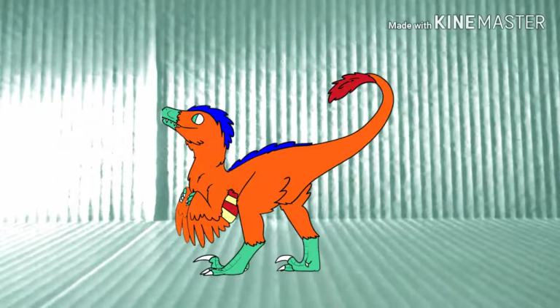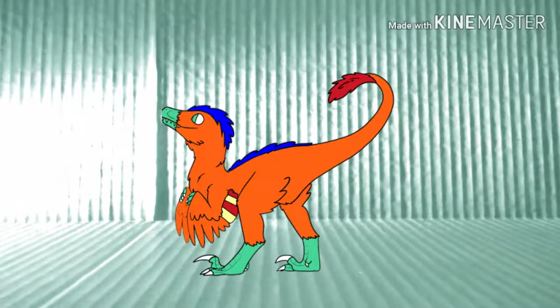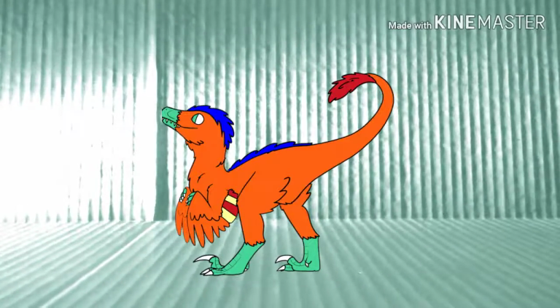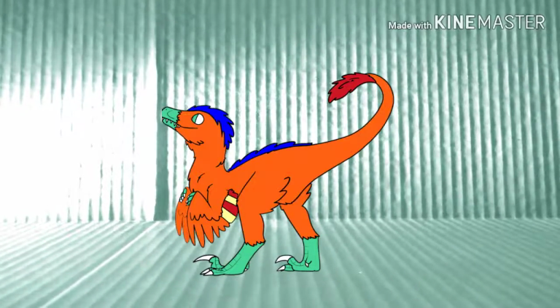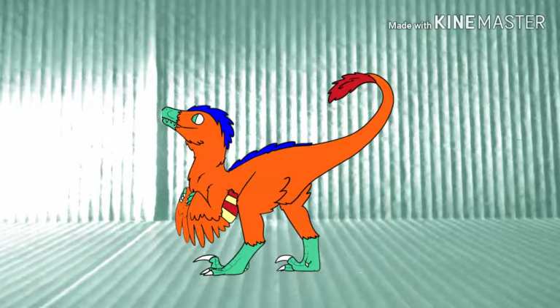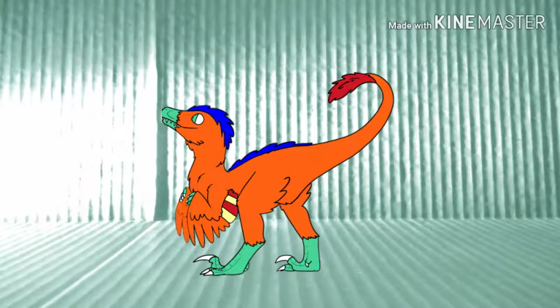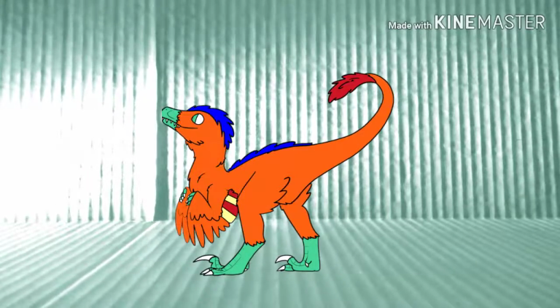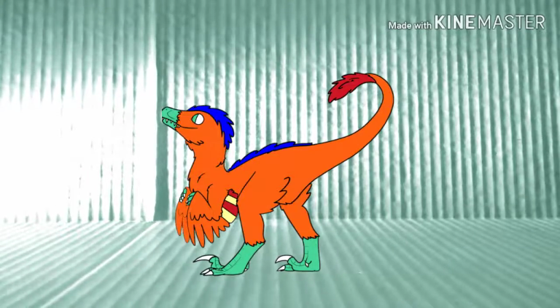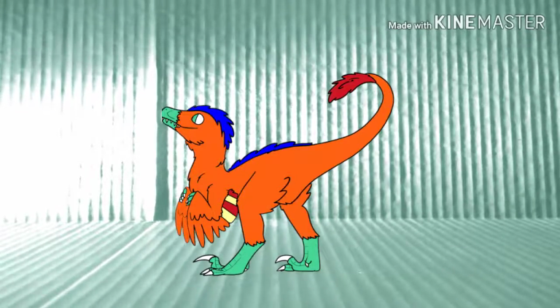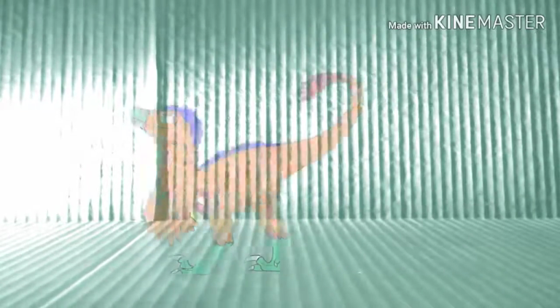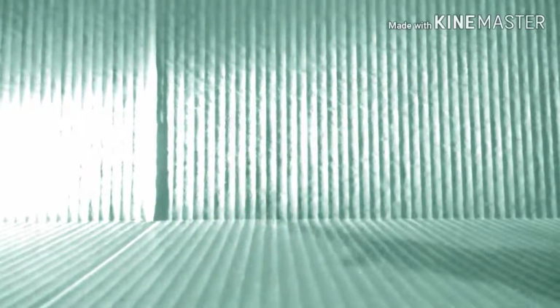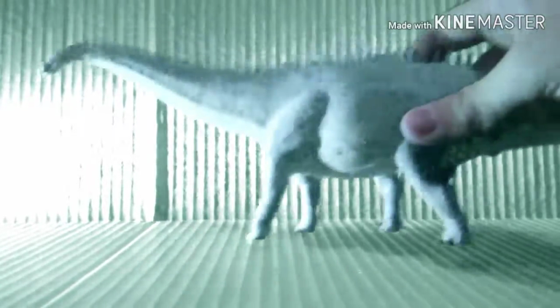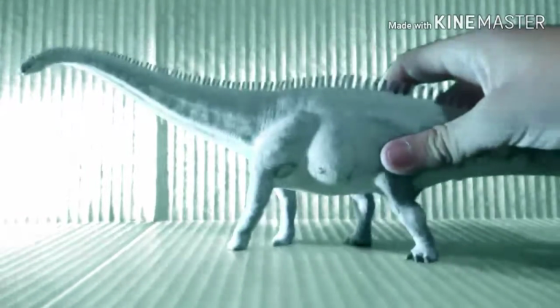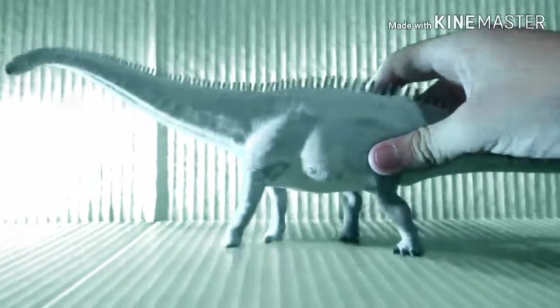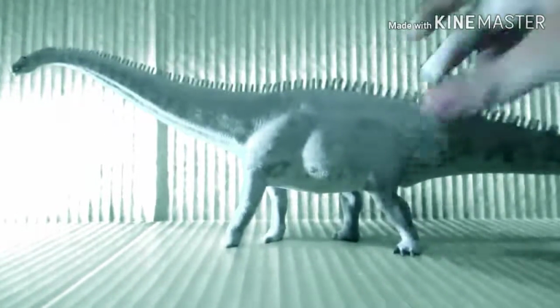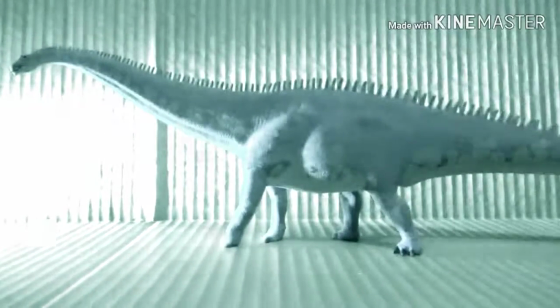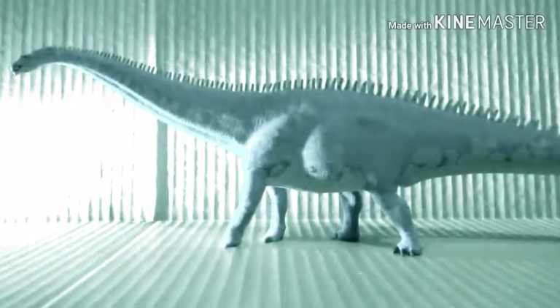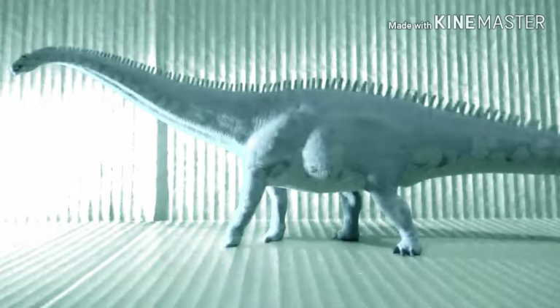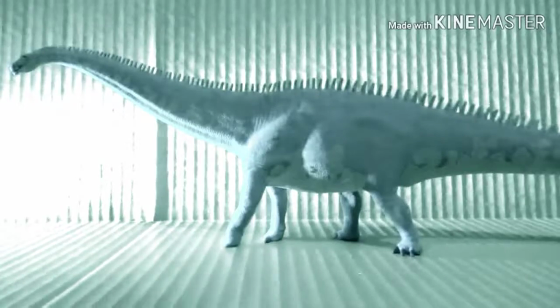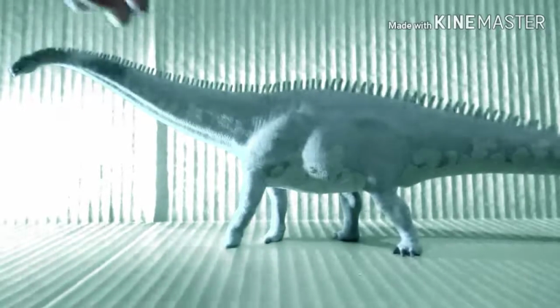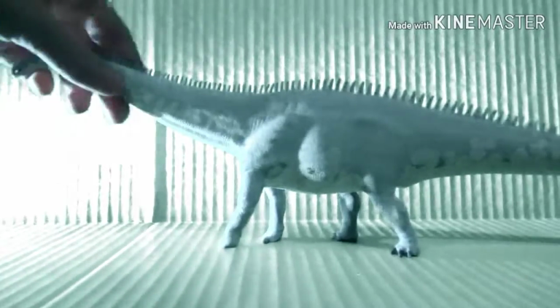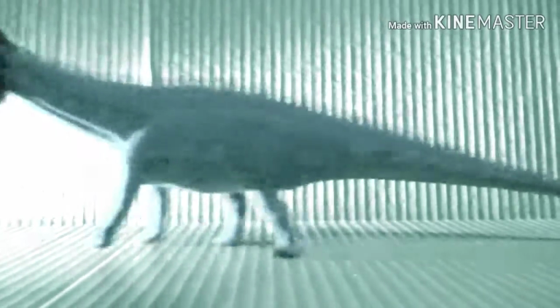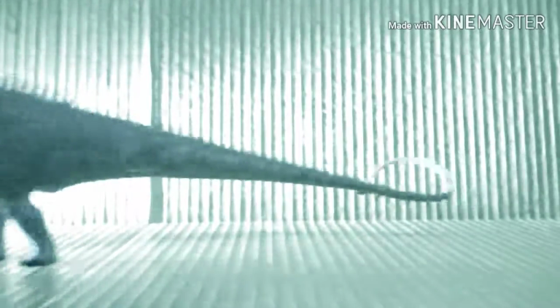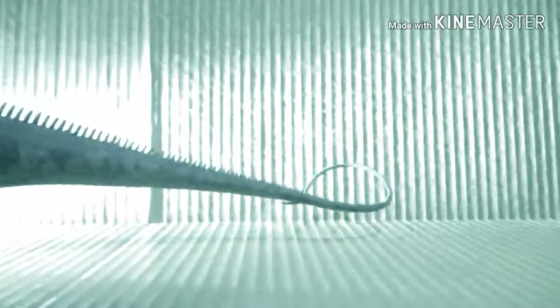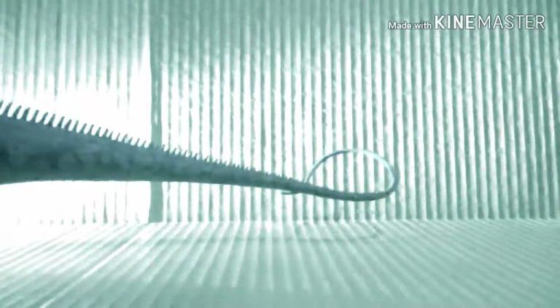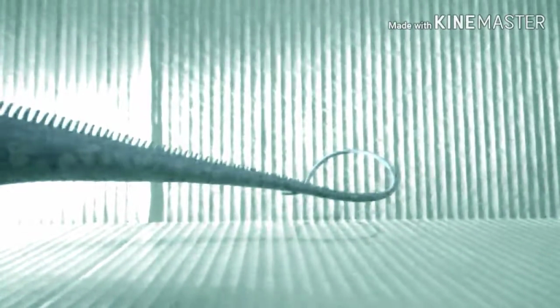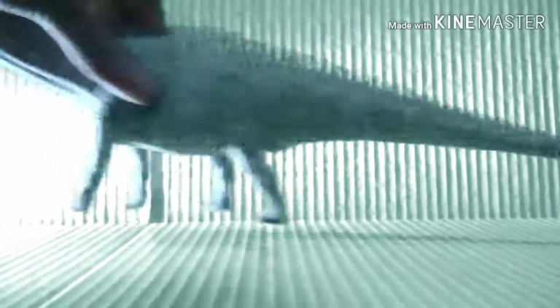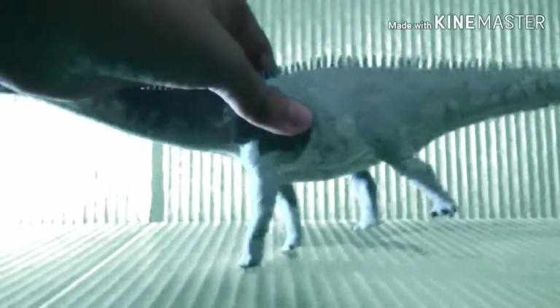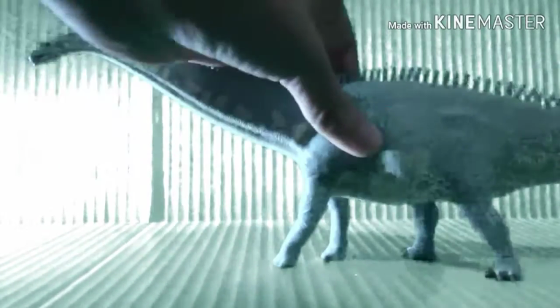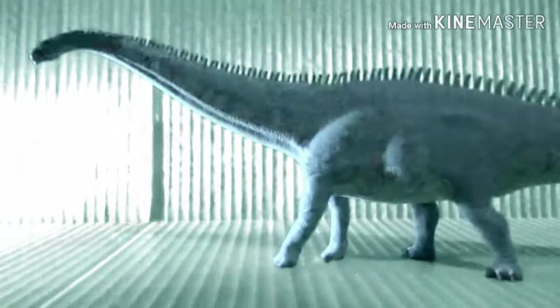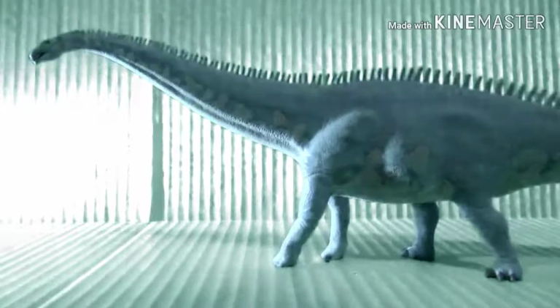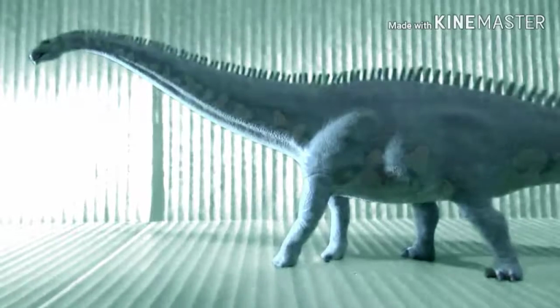Today, I'm reviewing the 2017 Safari LTD Blue Diplodocus. I could barely get the whole thing on the camera. Anyway, I'll just get the front view right here.